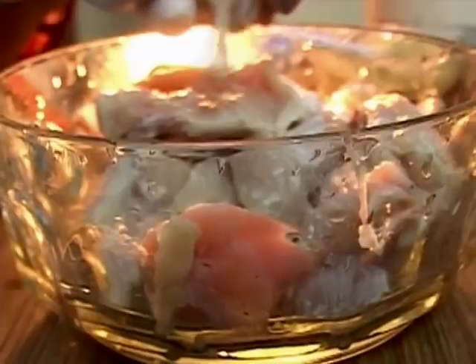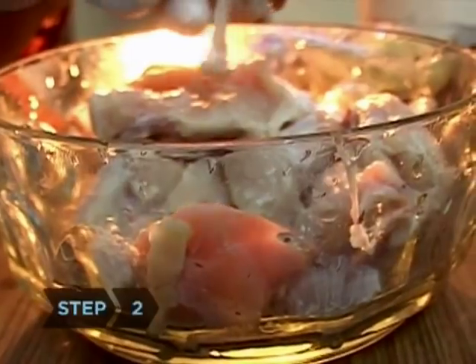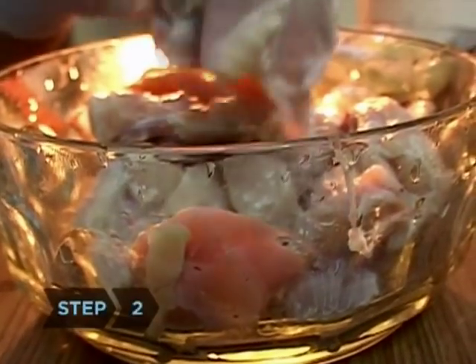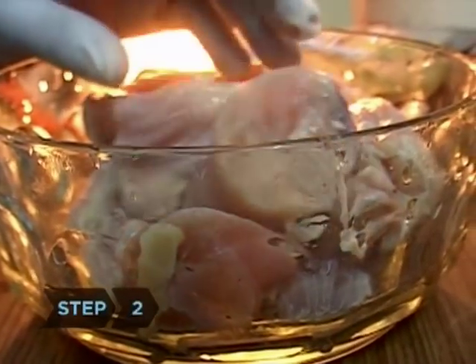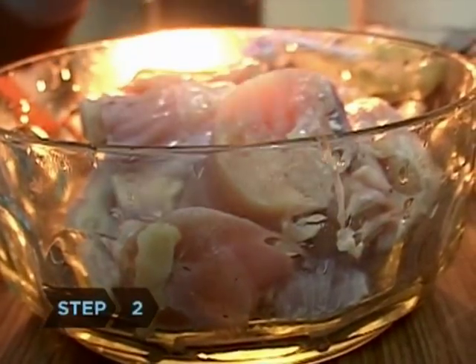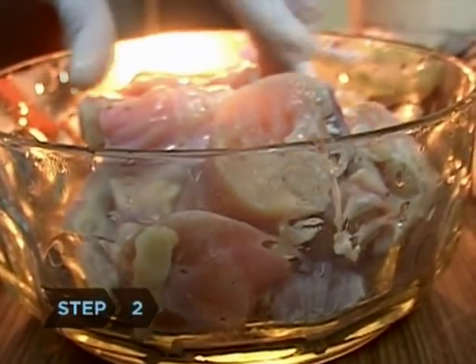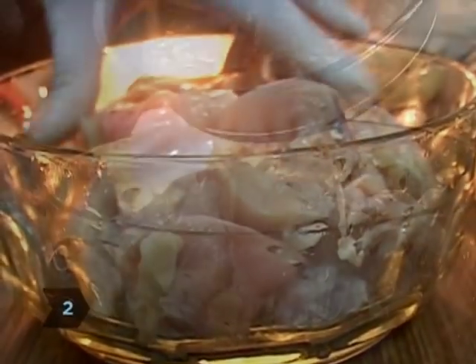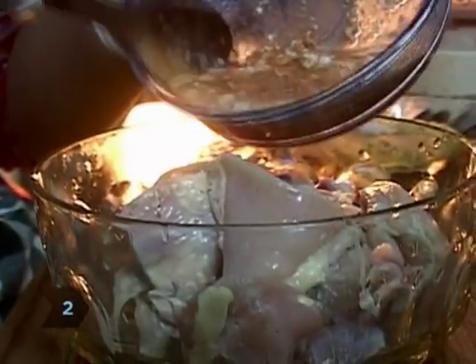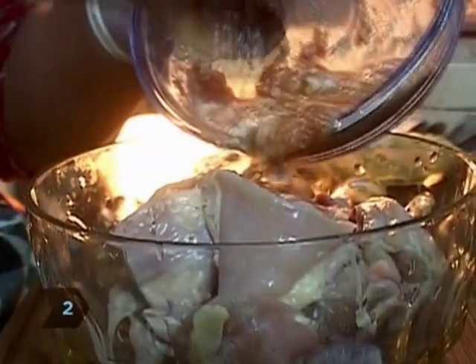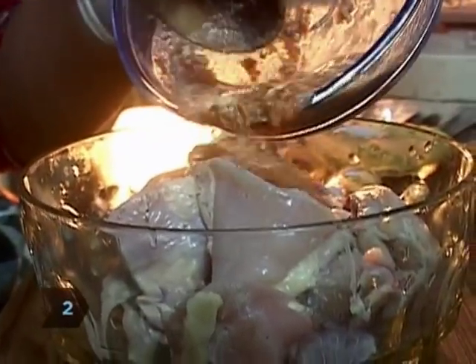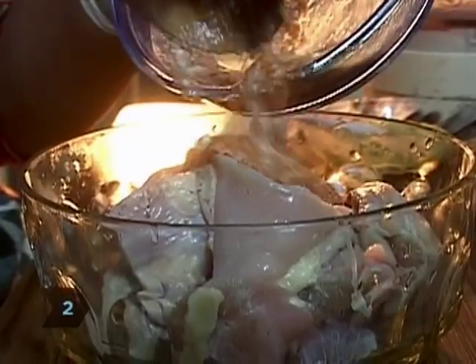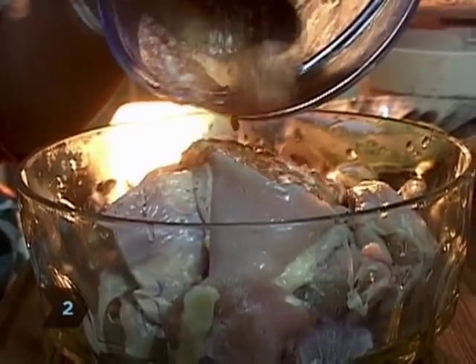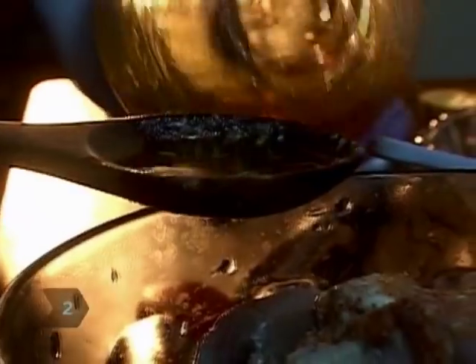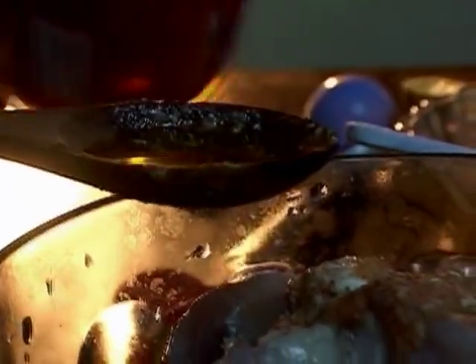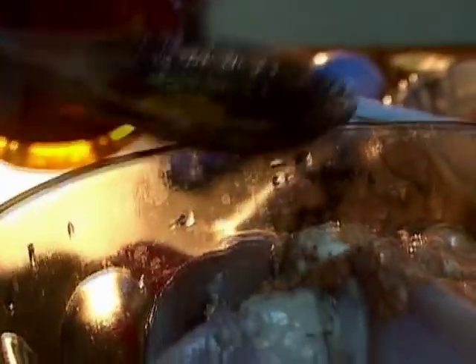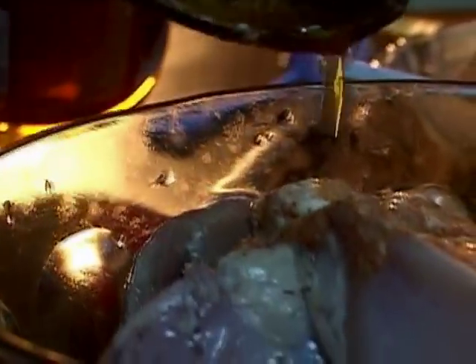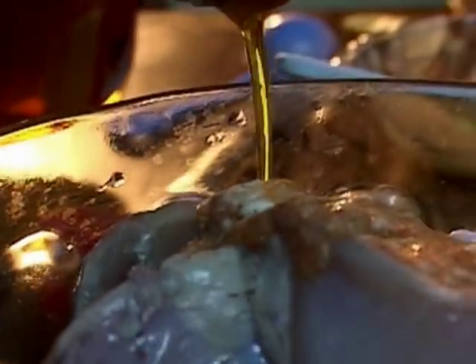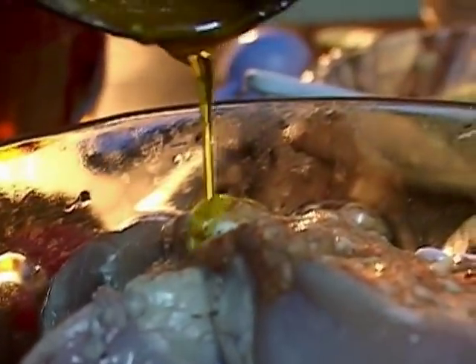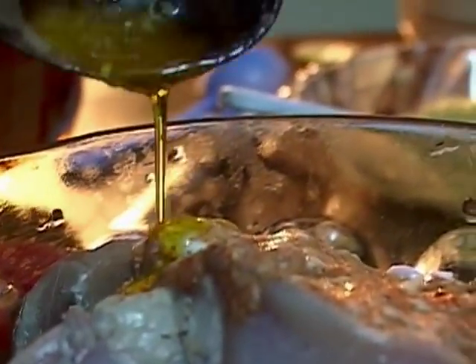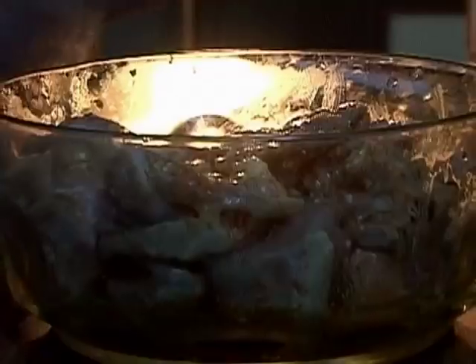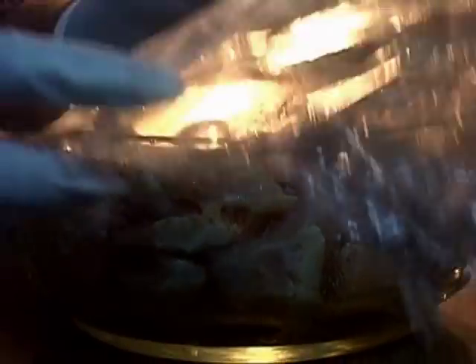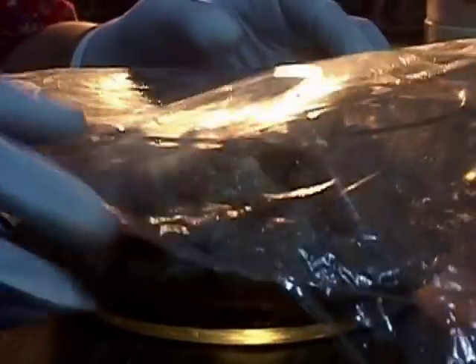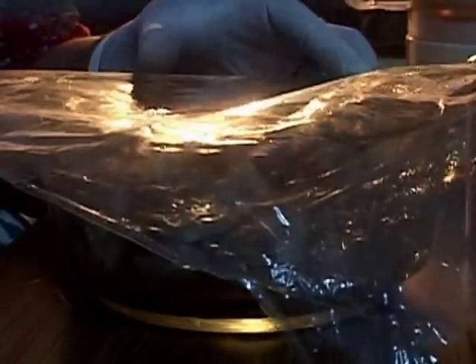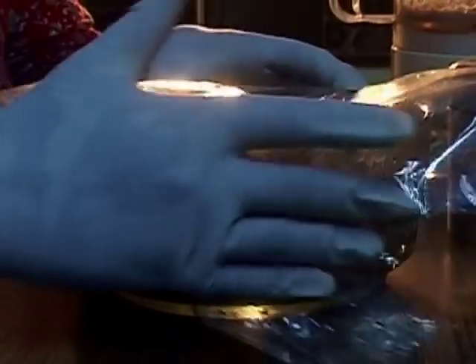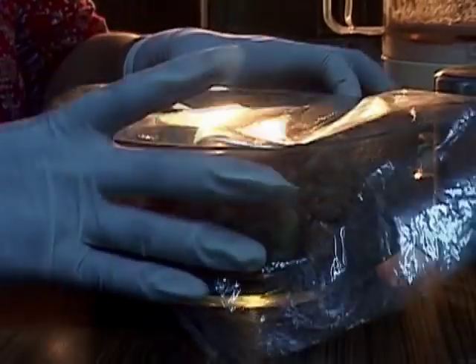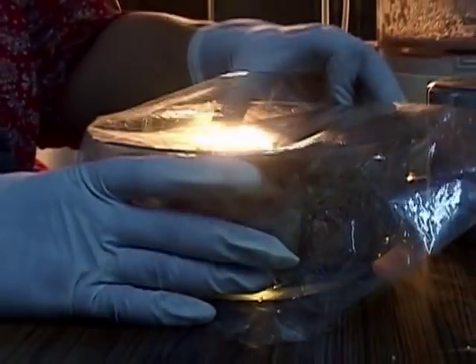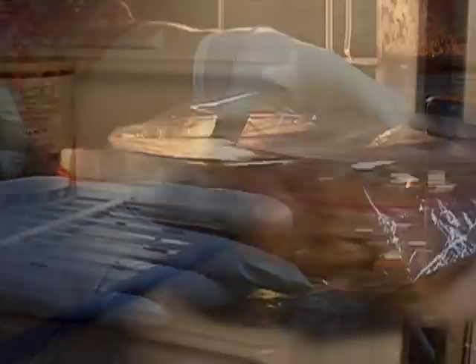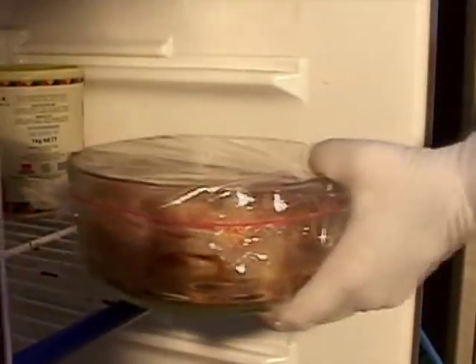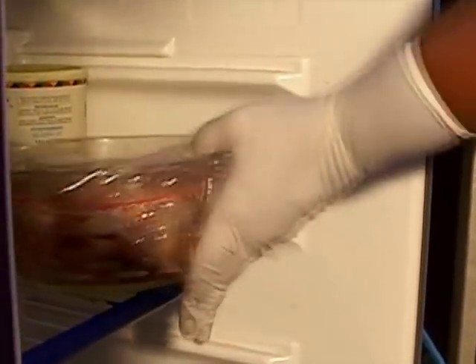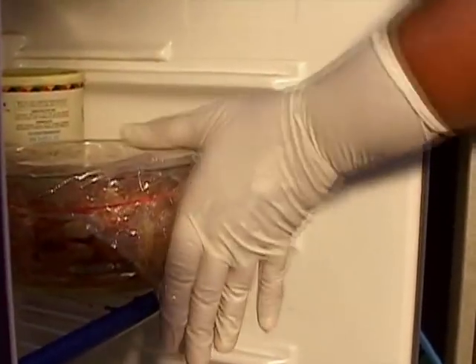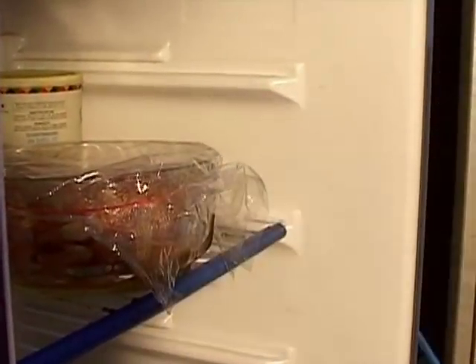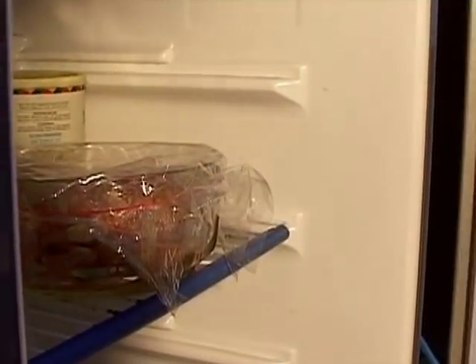Step 2. Put the chicken in a large bowl and pour the yogurt mixture over it. Add the vegetable or mustard oil and mix well. Cover the bowl with plastic wrap and let the chicken marinate for 4 to 5 hours in the refrigerator.